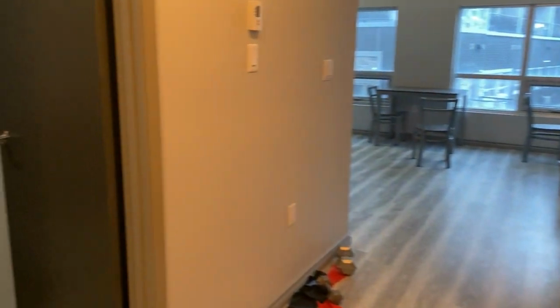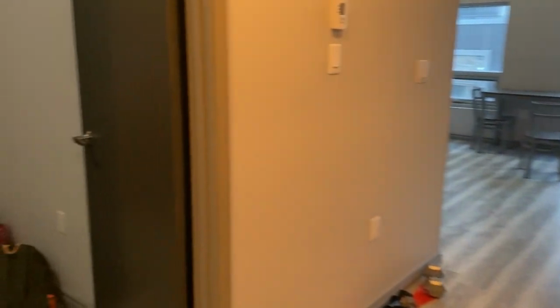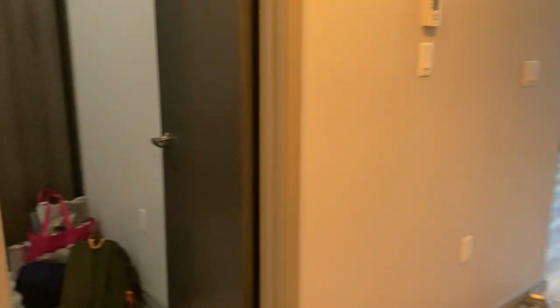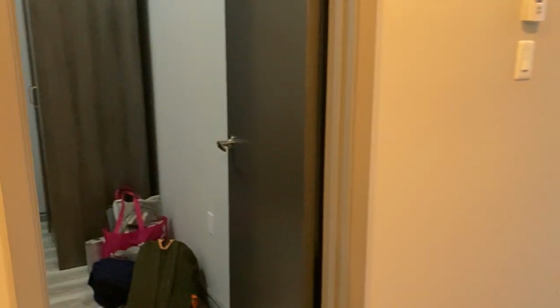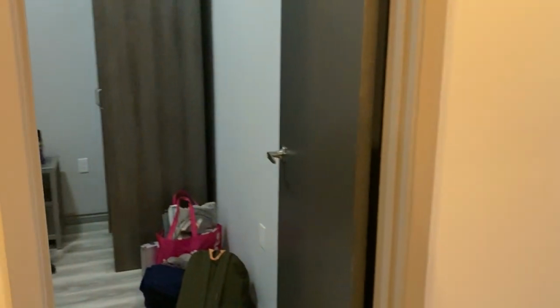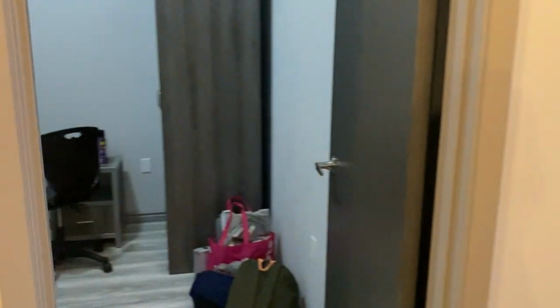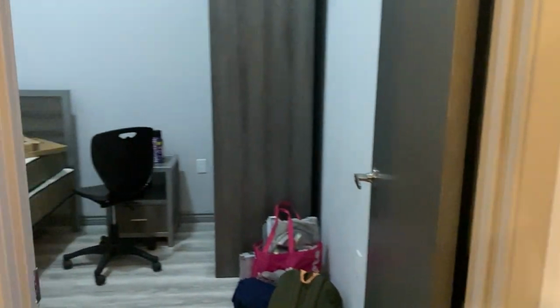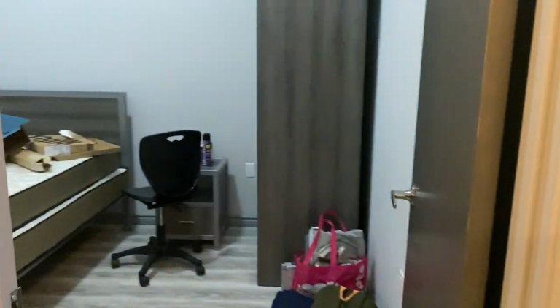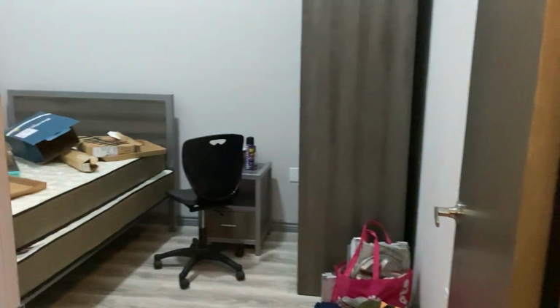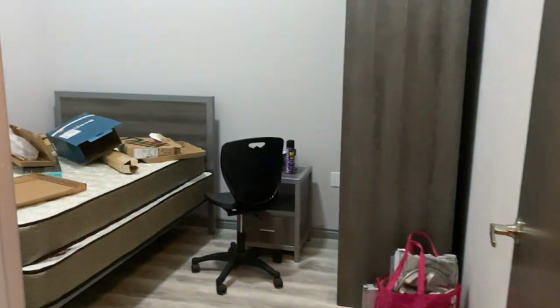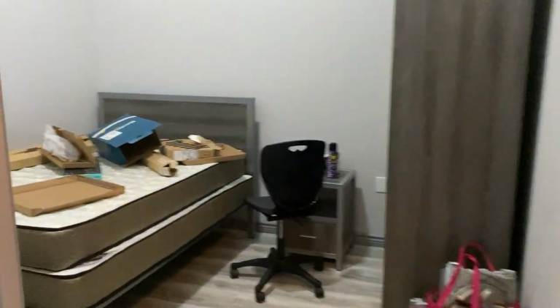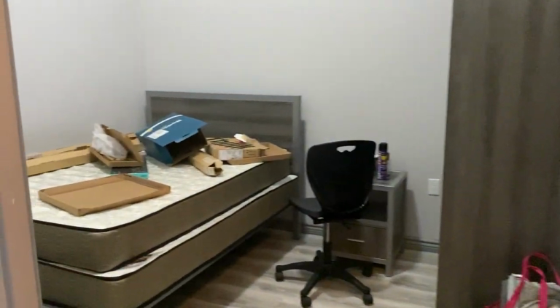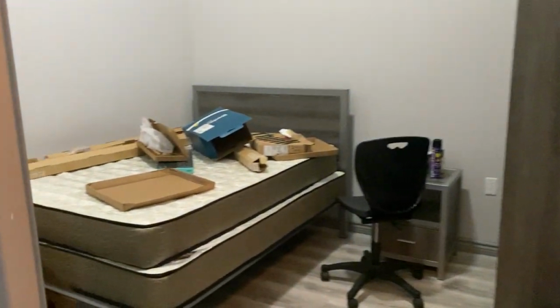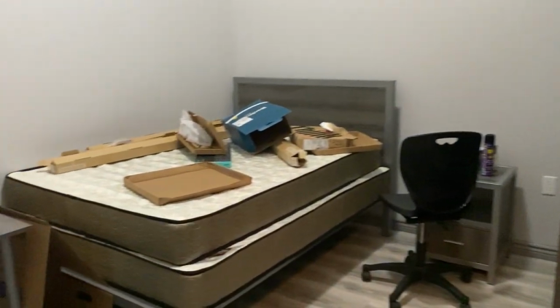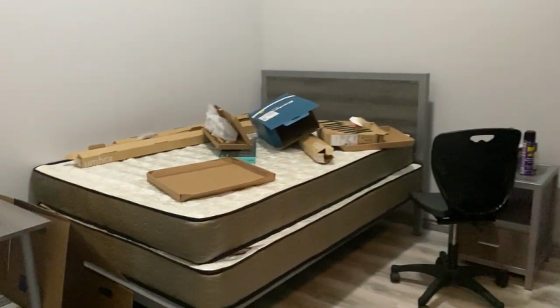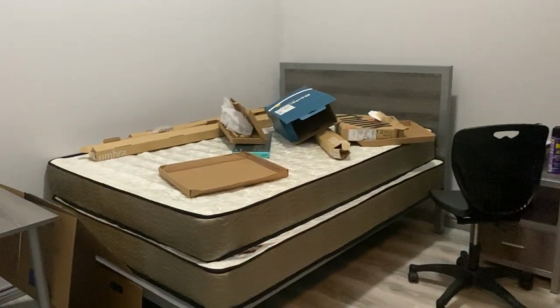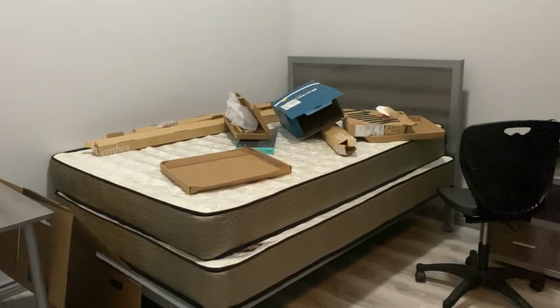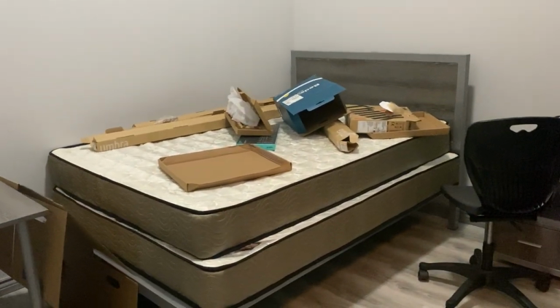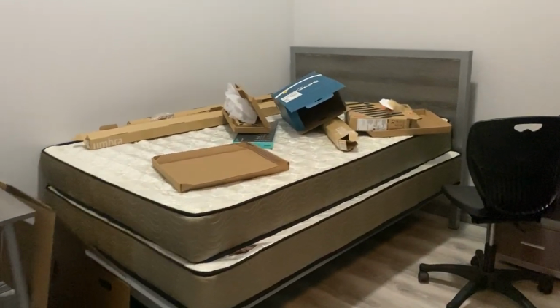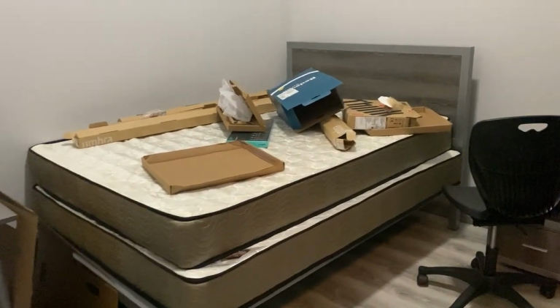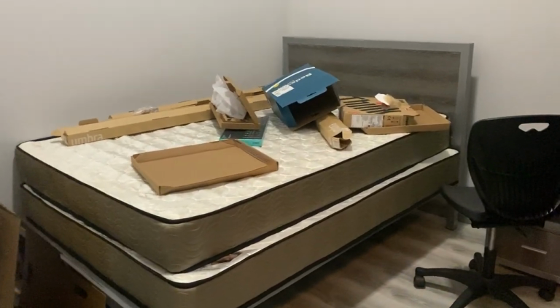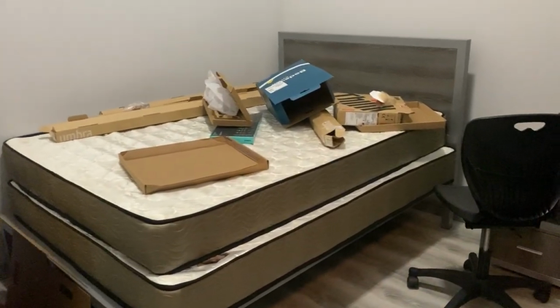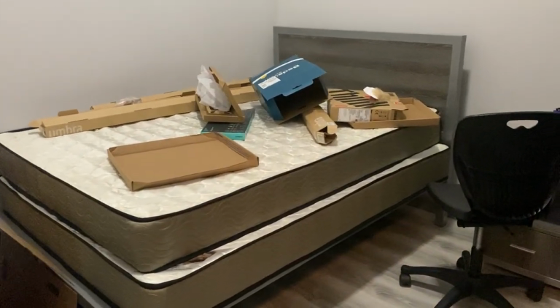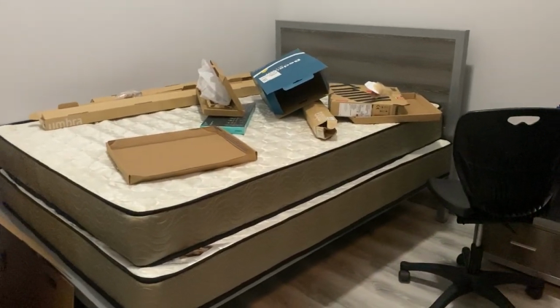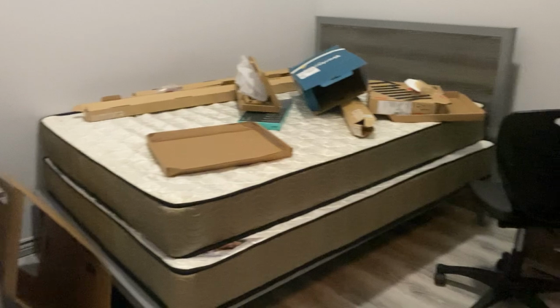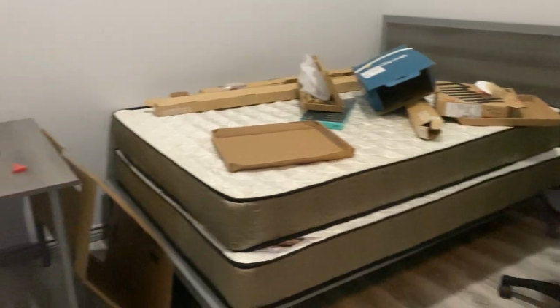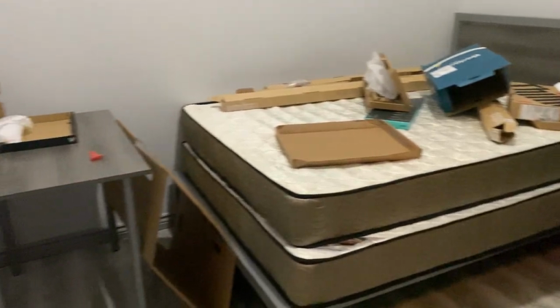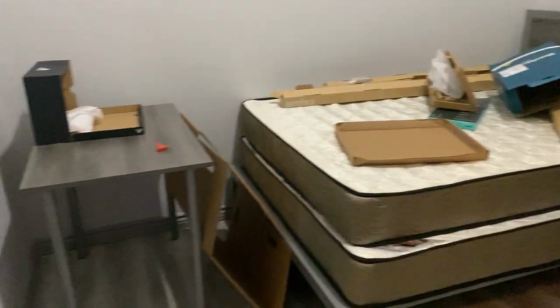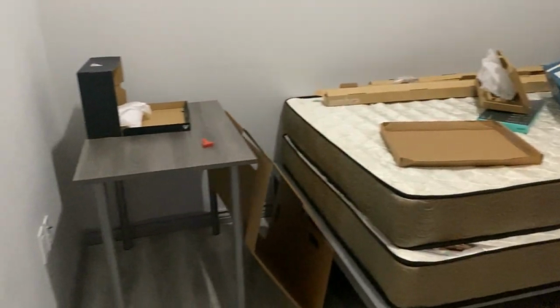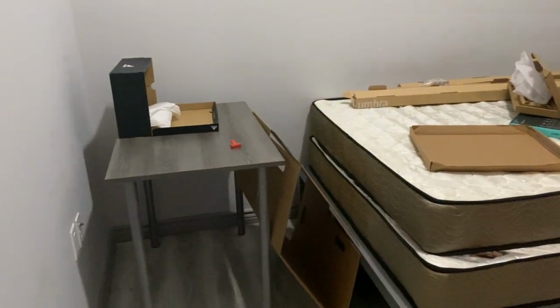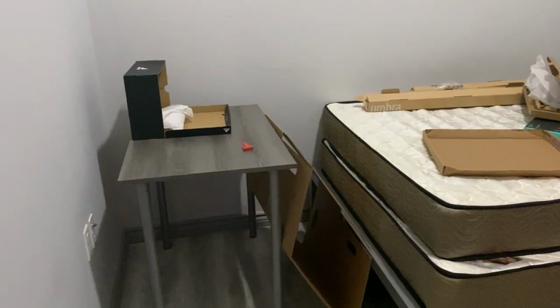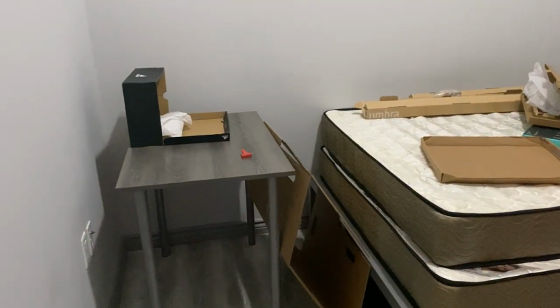And to our left we have the first bedroom, which does come with a dresser, along with your bed and mattress, a nightstand, and a desk and chair.